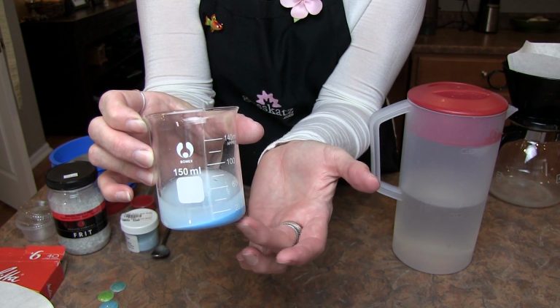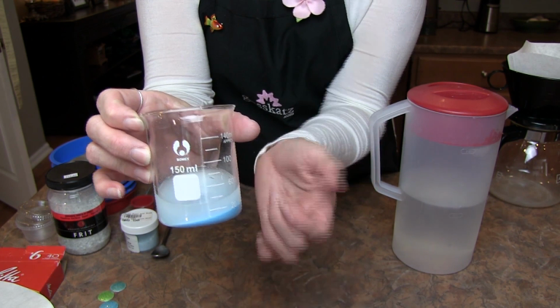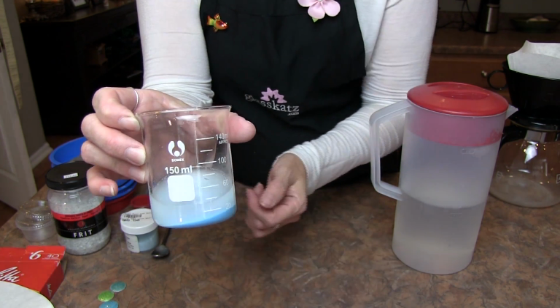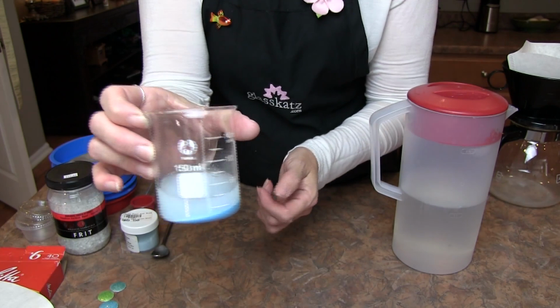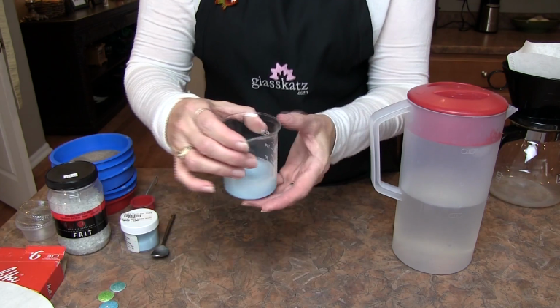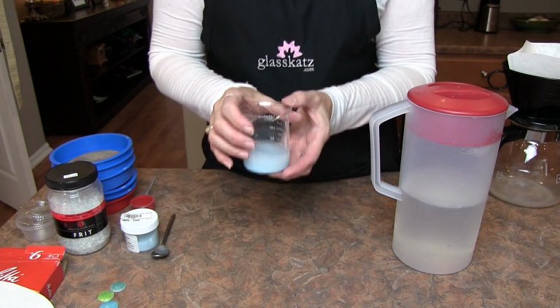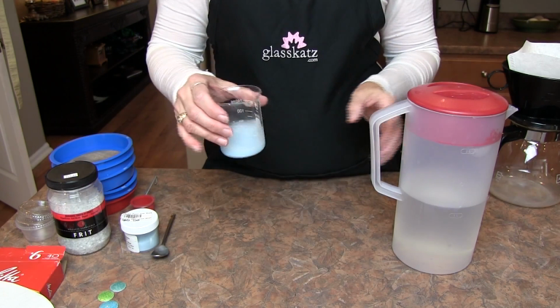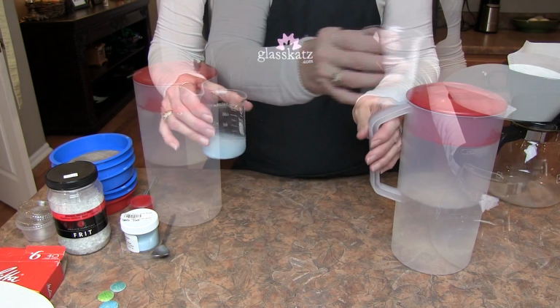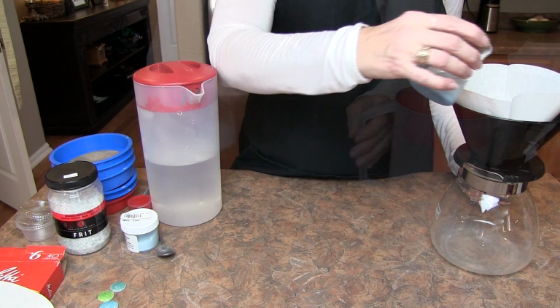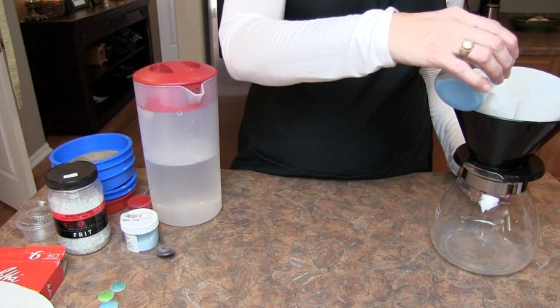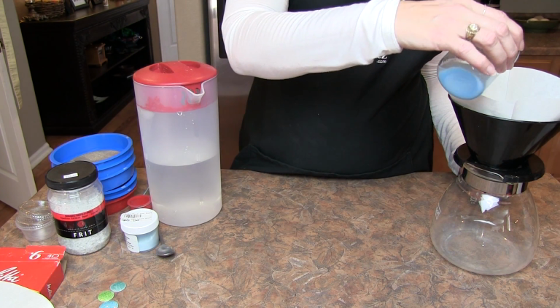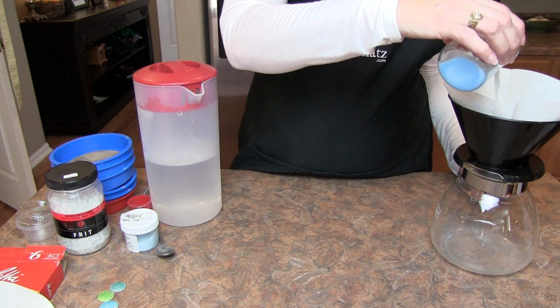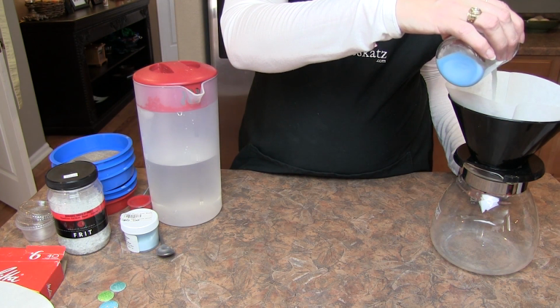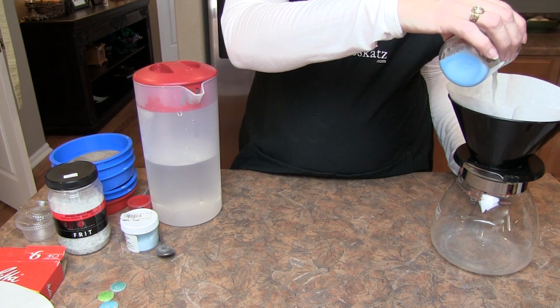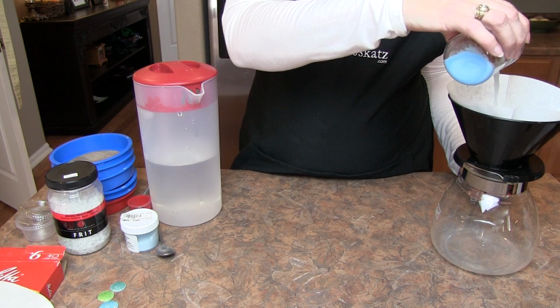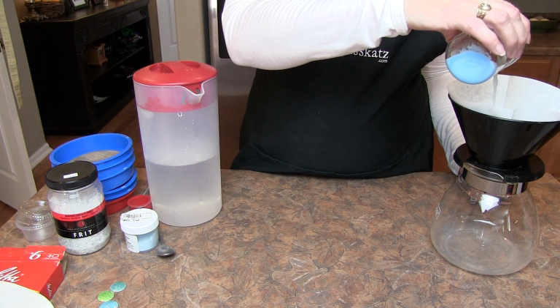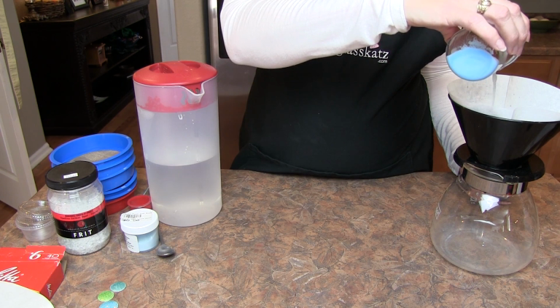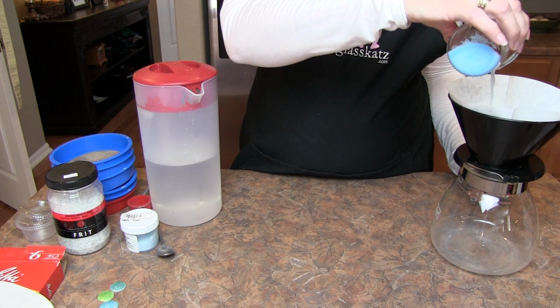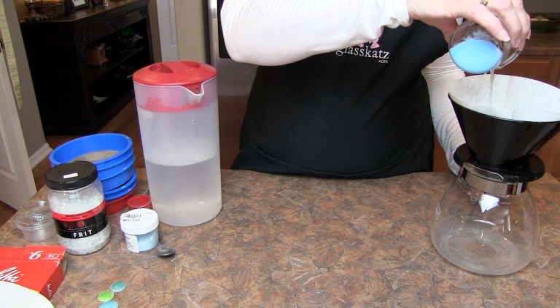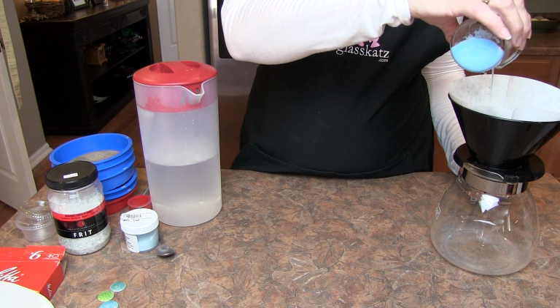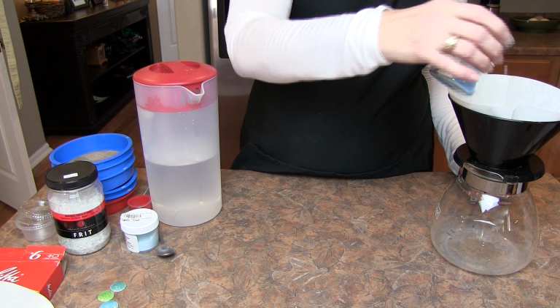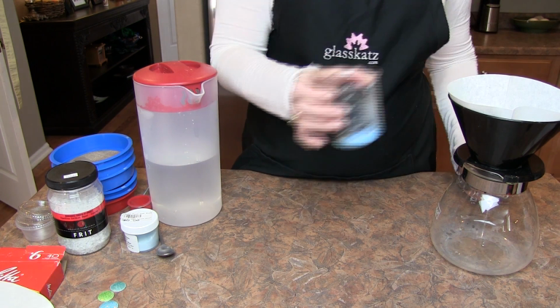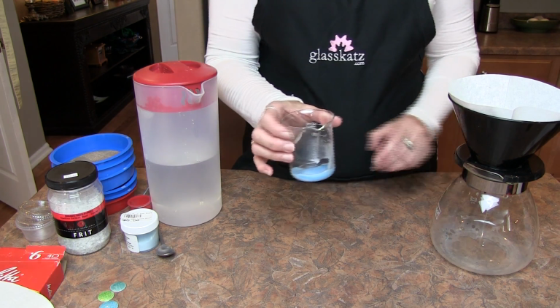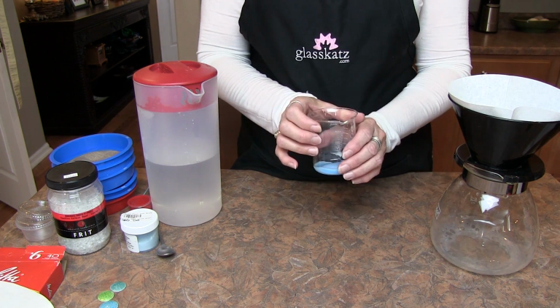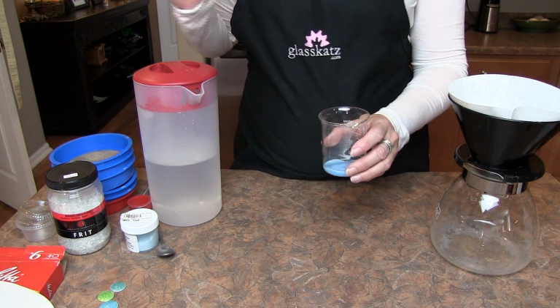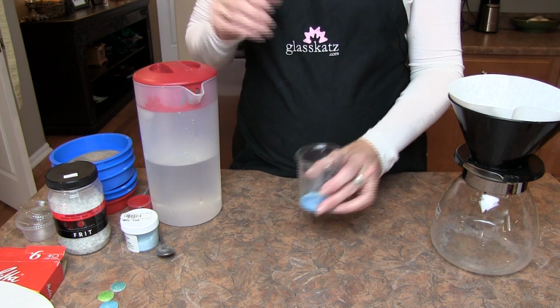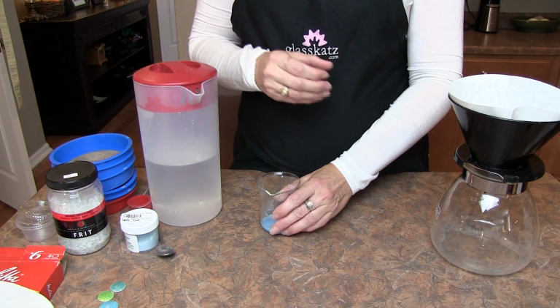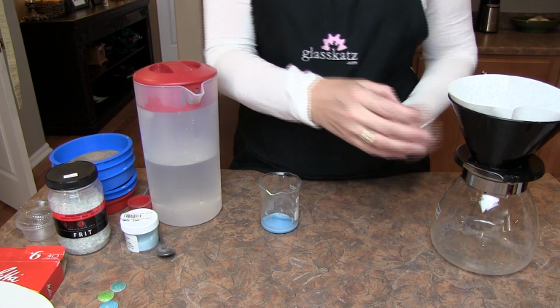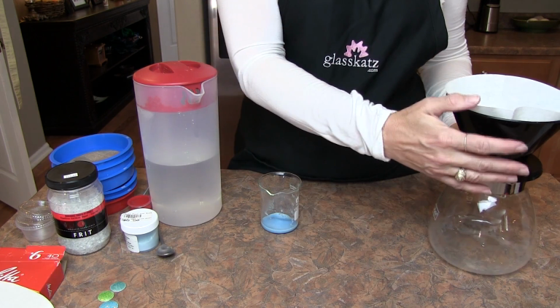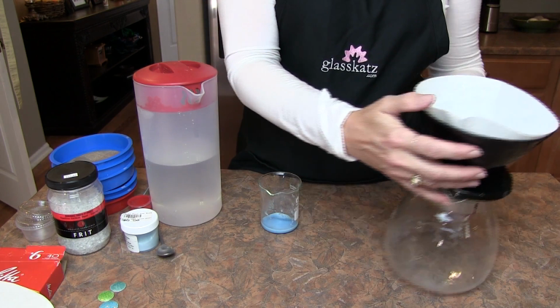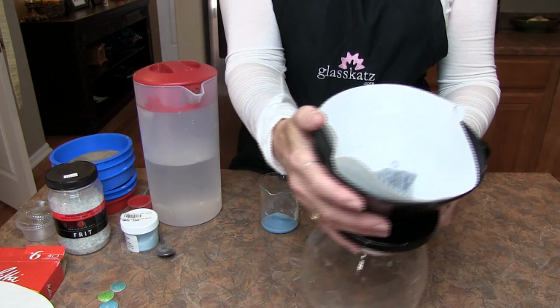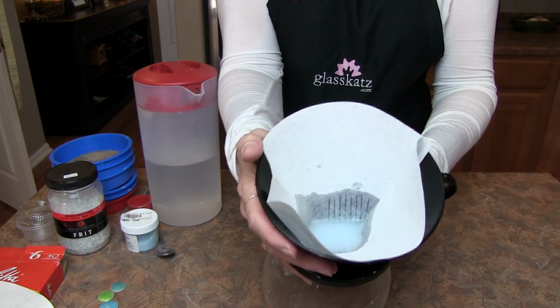Let the enamel settle for about 10 to 15 seconds, then pour off the cloudy water into the coffee filter. The coffee filter prevents enamel from going down the drain and also lets you capture the fines for other techniques like shading or Sgraffito.